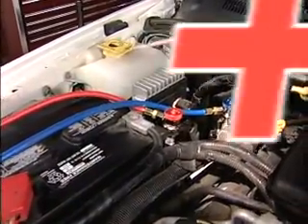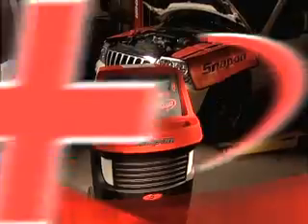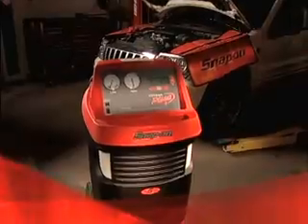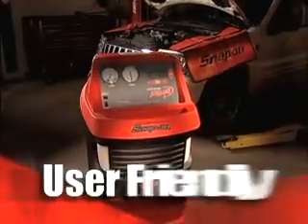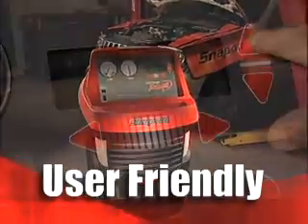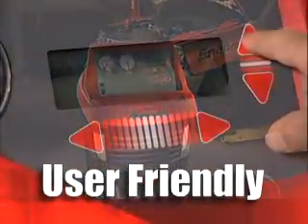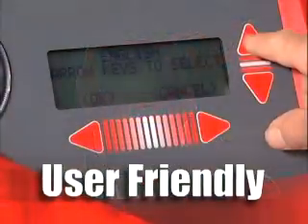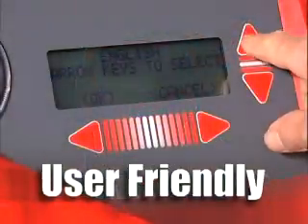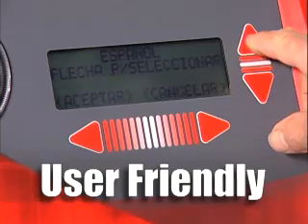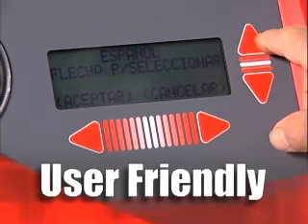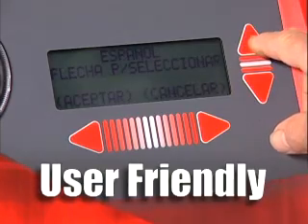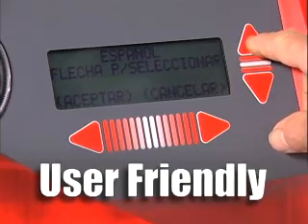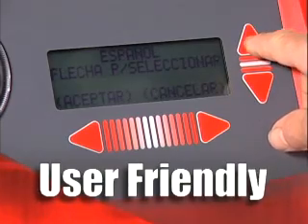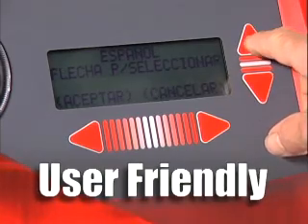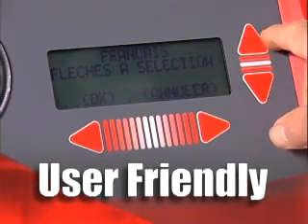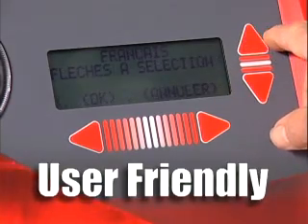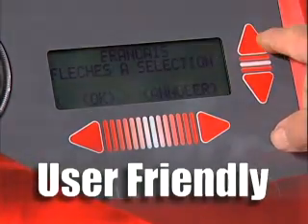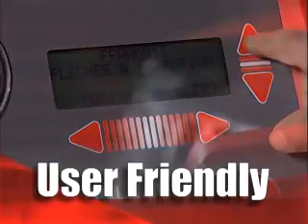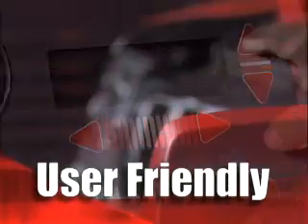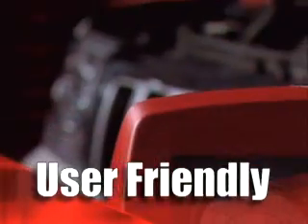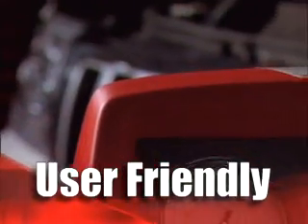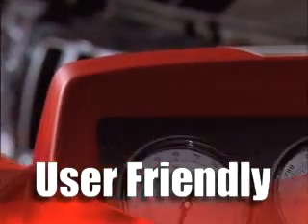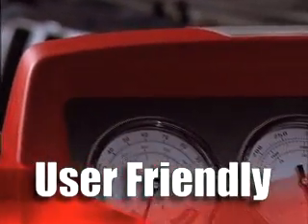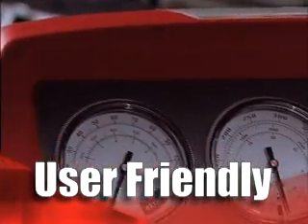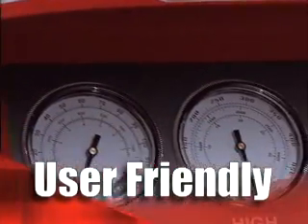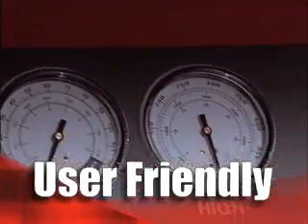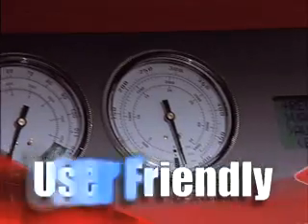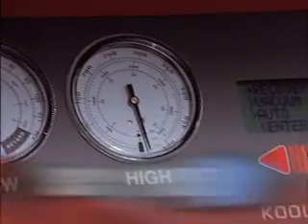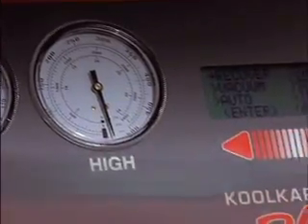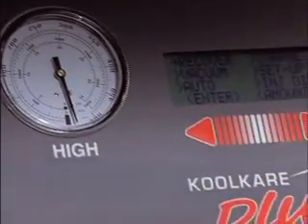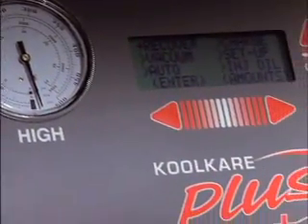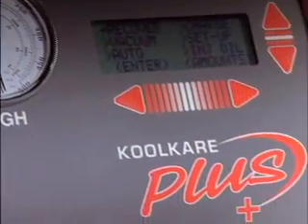Simple, menu driven, multilingual interface, soft touch controls and large manifold gauges make Cool Care Plus a breeze to operate.